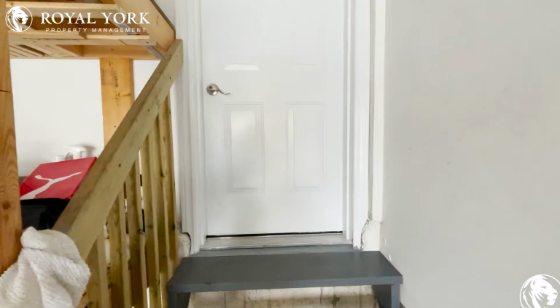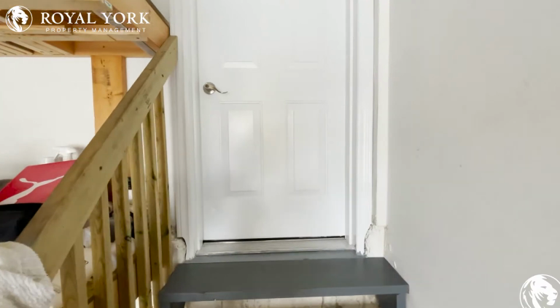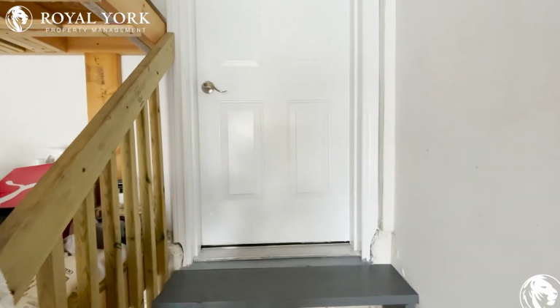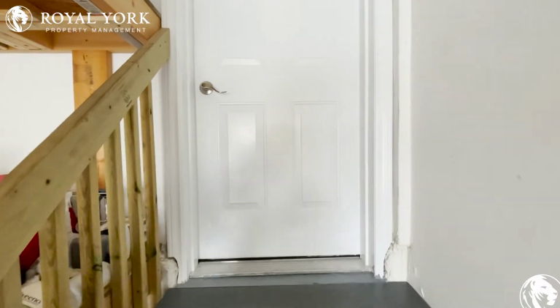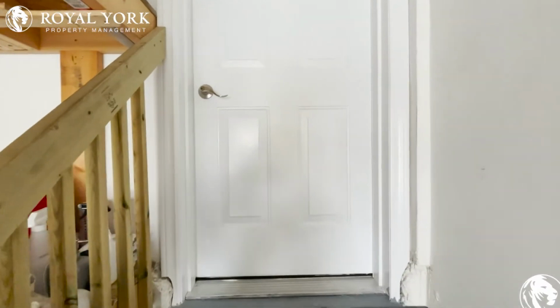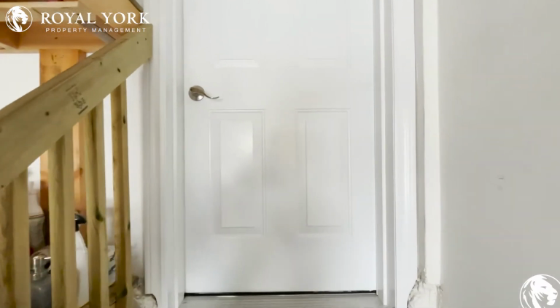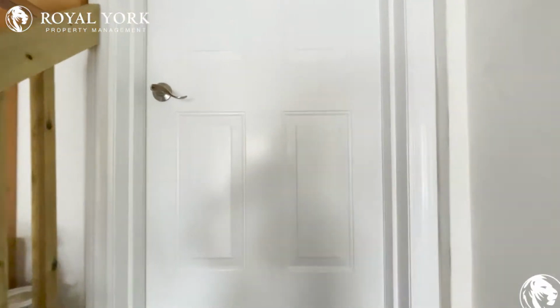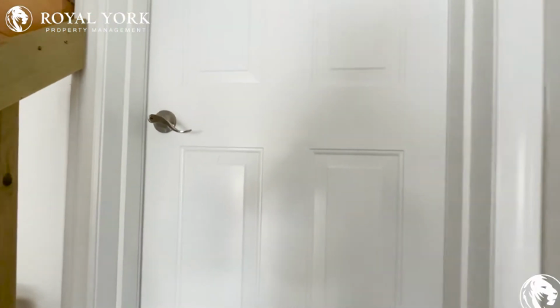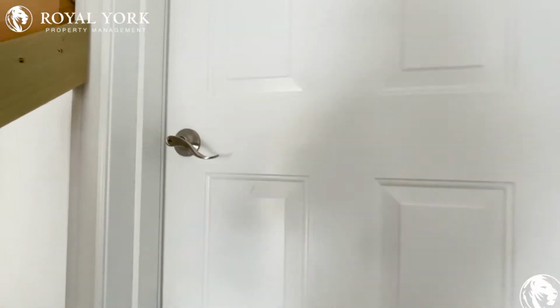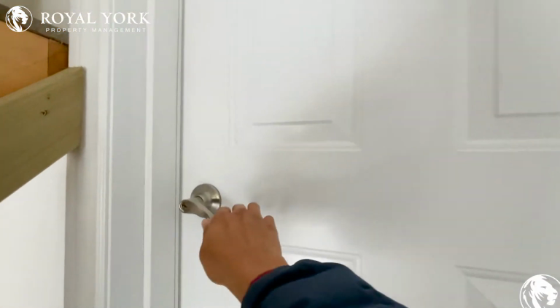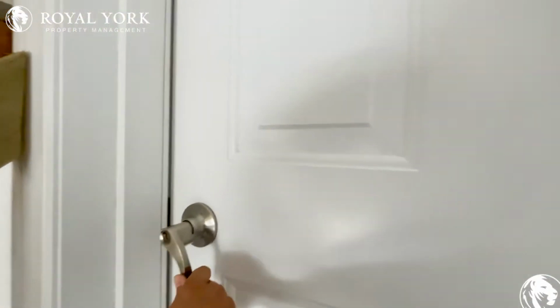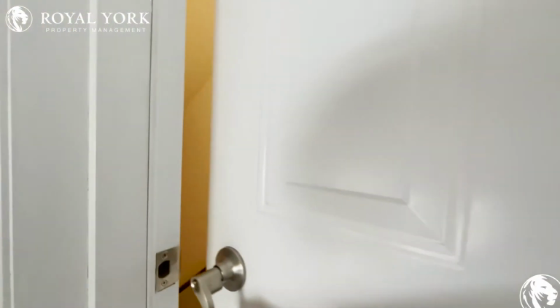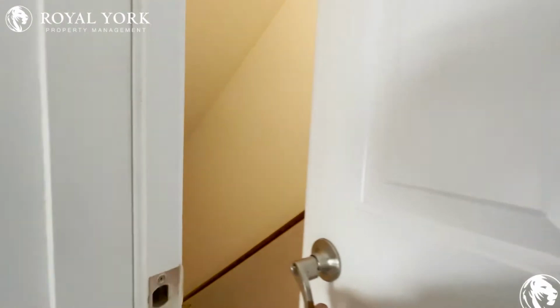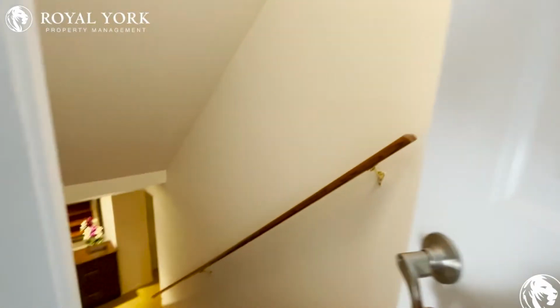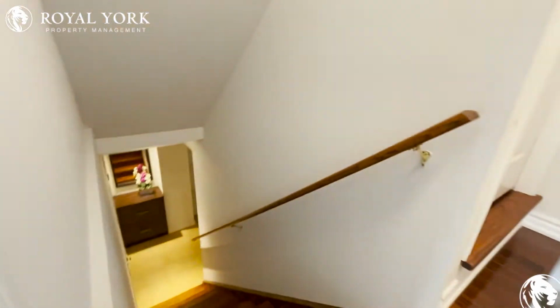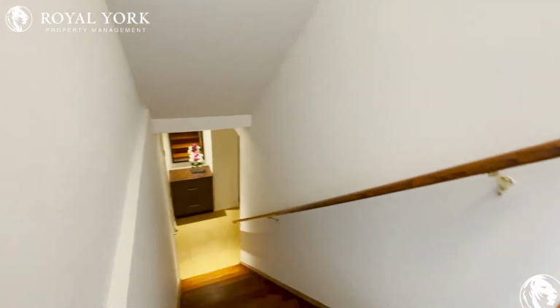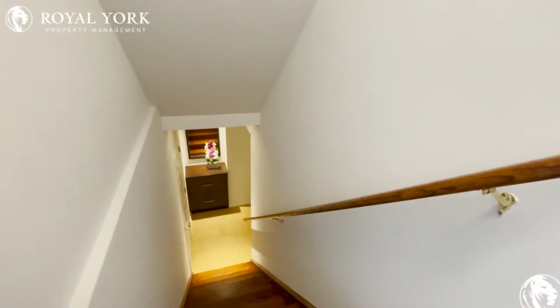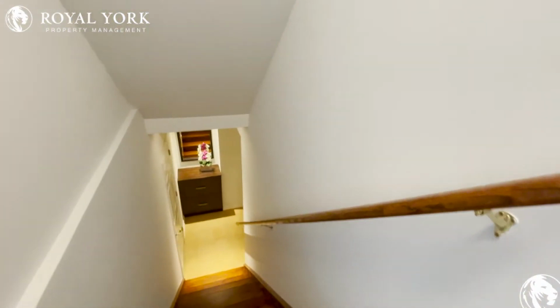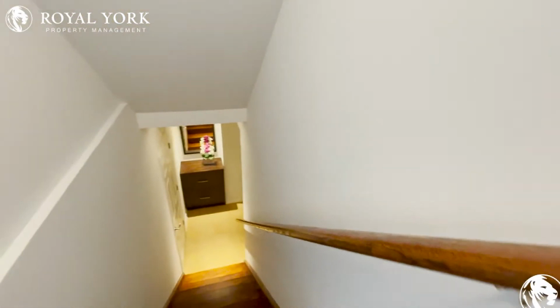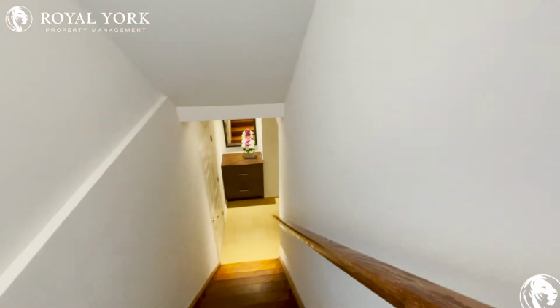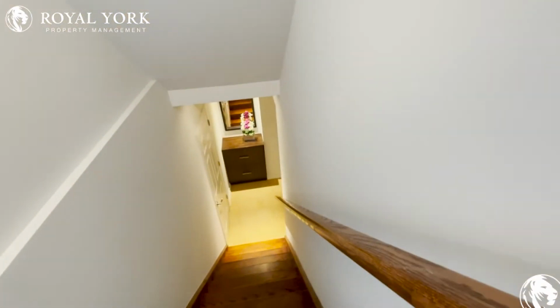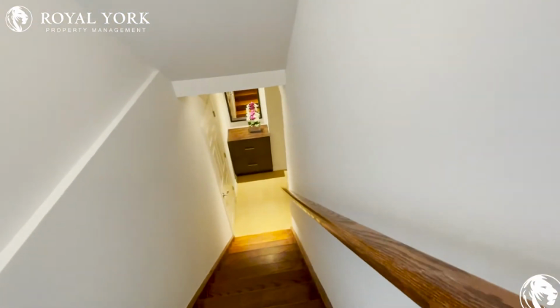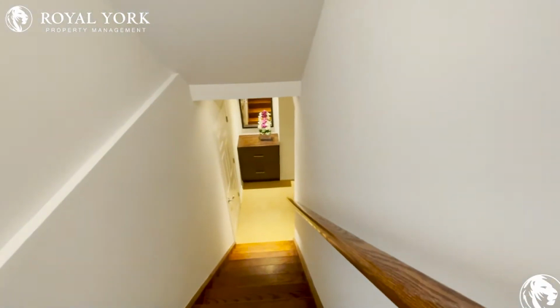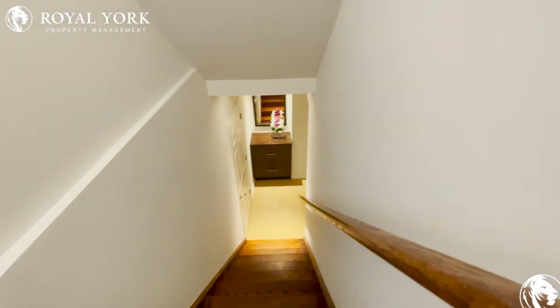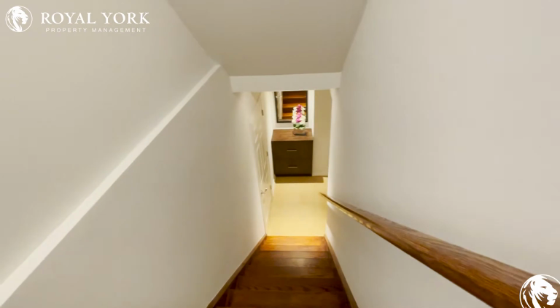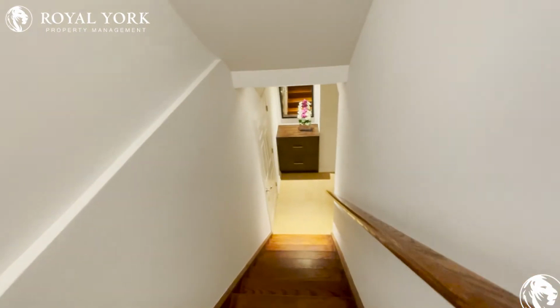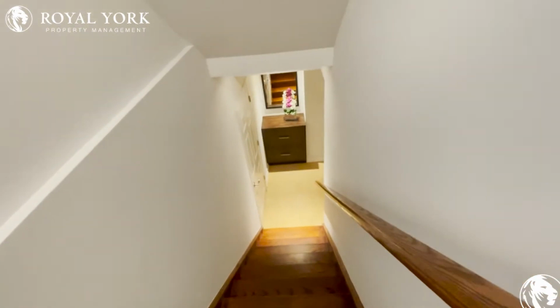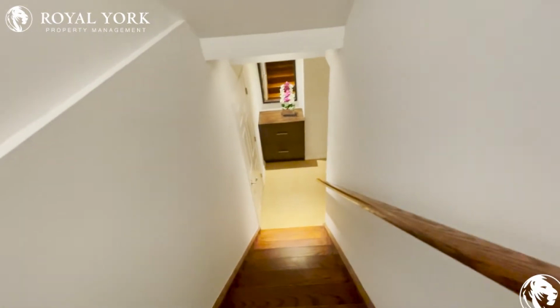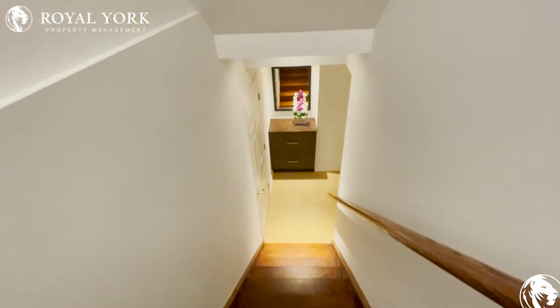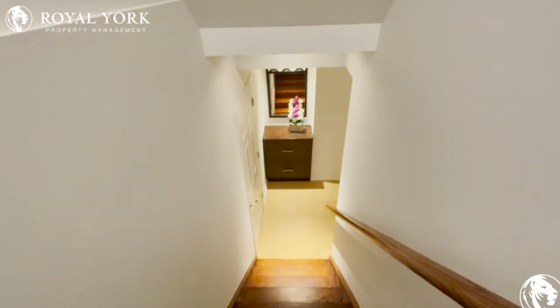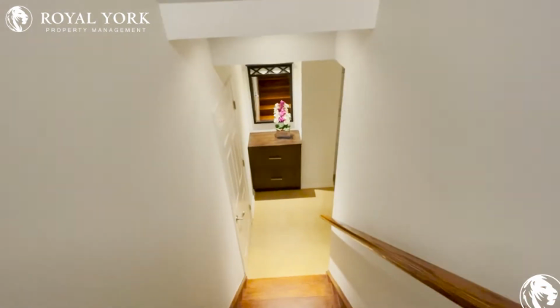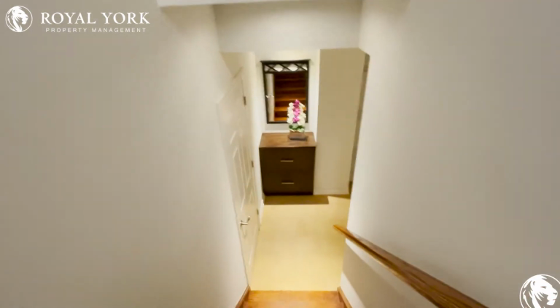Hello everyone. I'm at 20 Wildwood Street in Richmond Hill, and today we are going to look at a beautiful studio apartment together, under the management by Romeo.